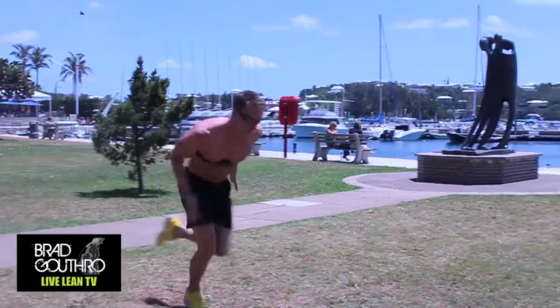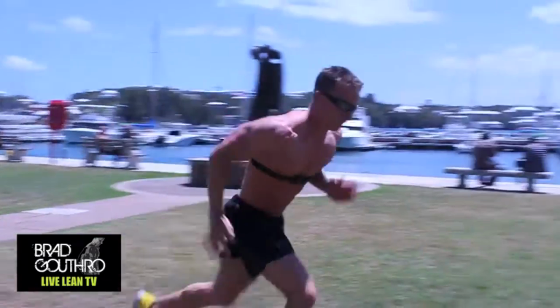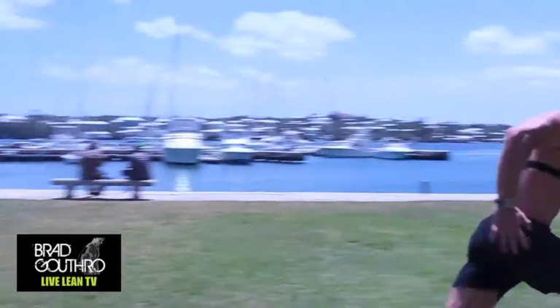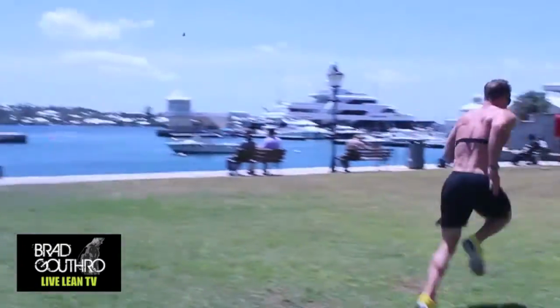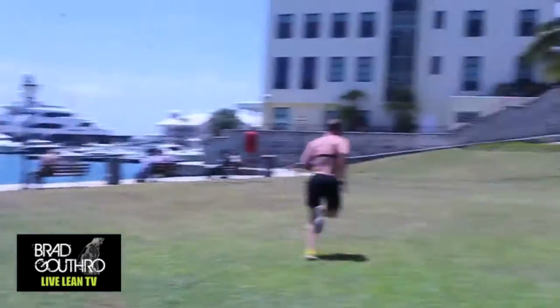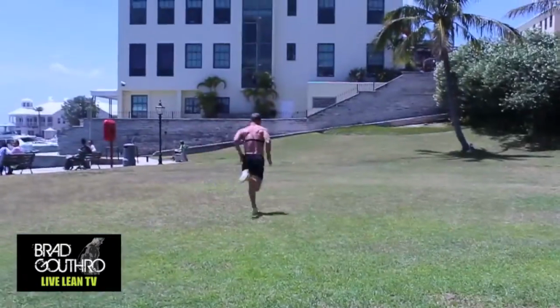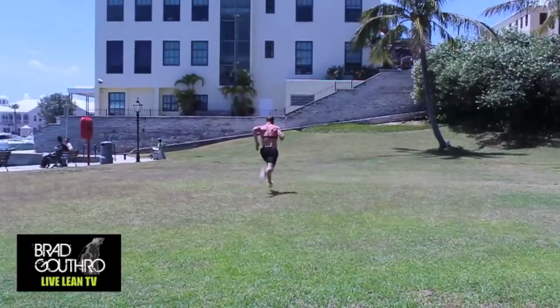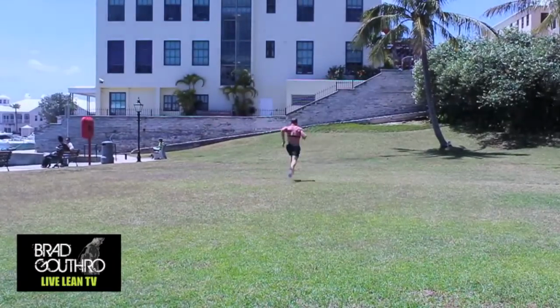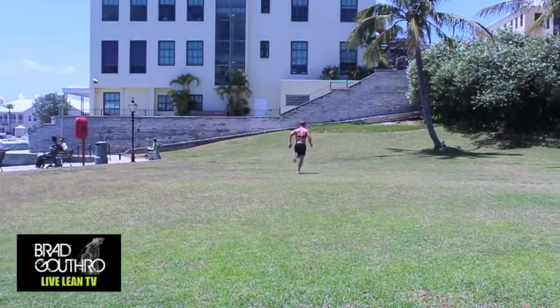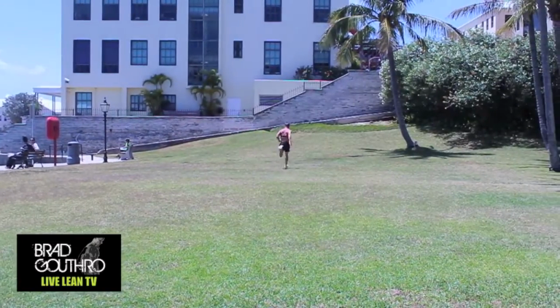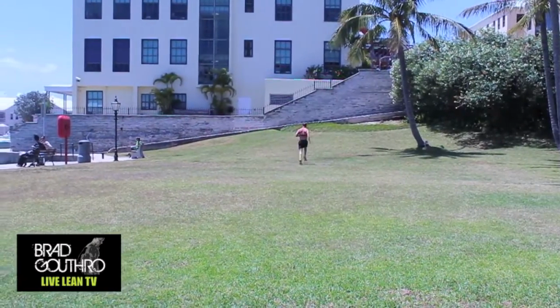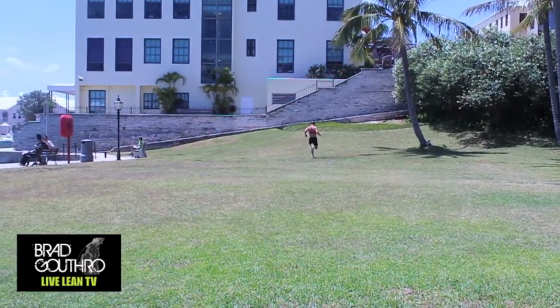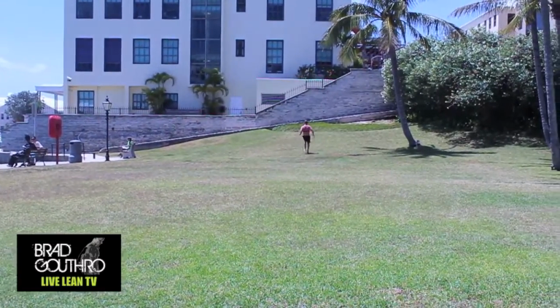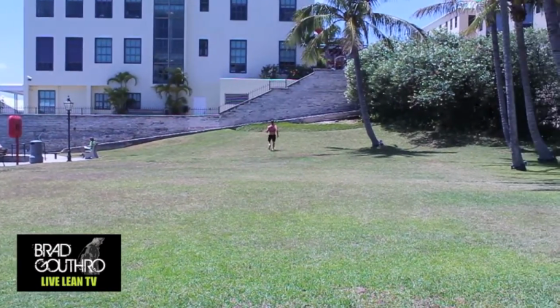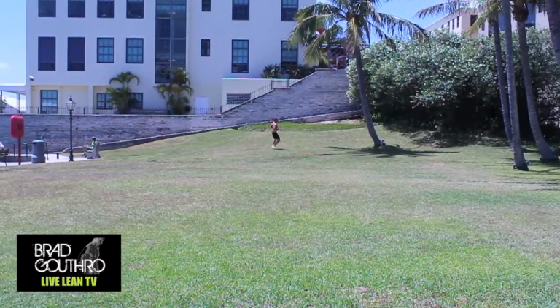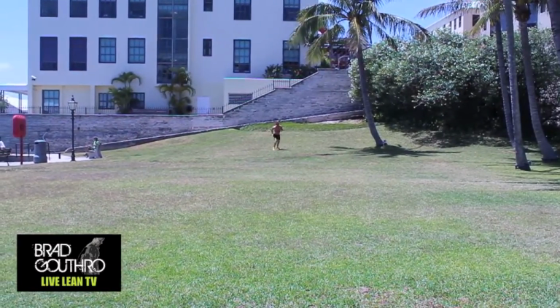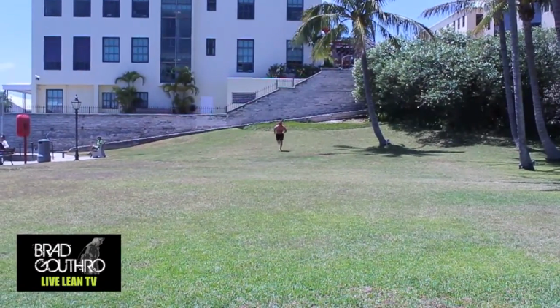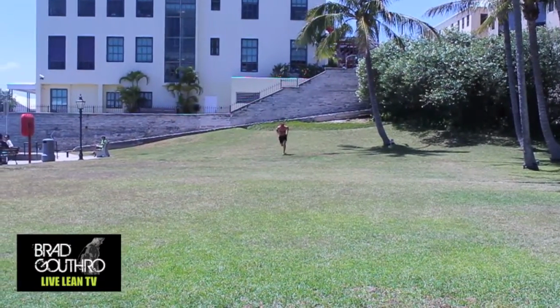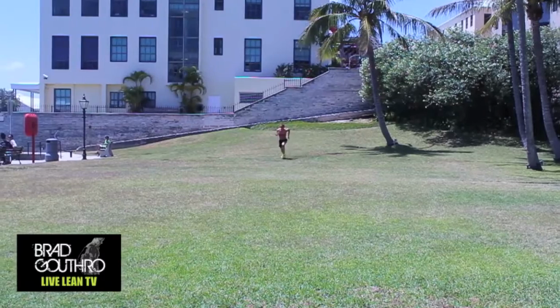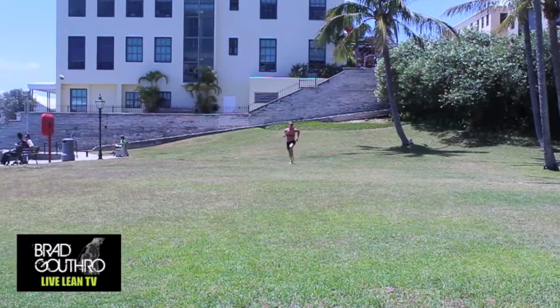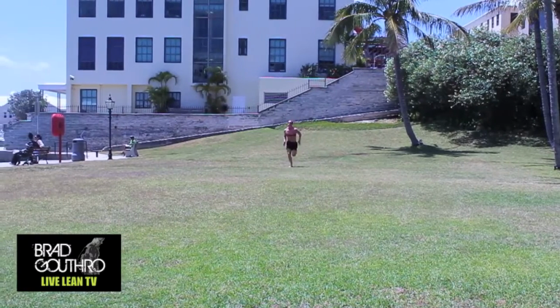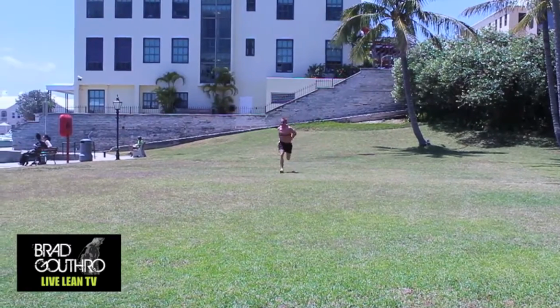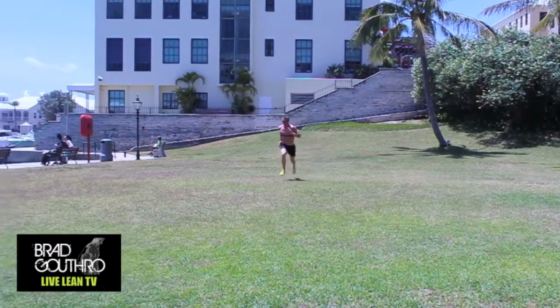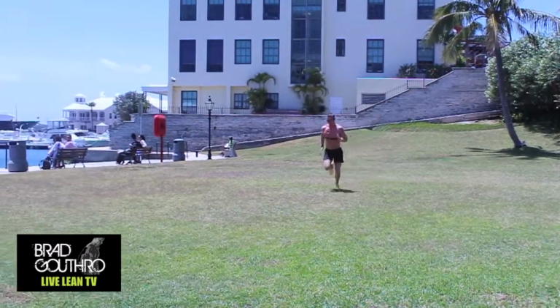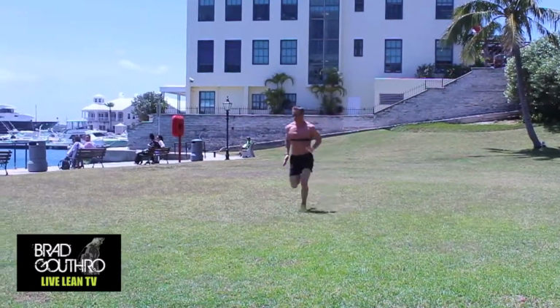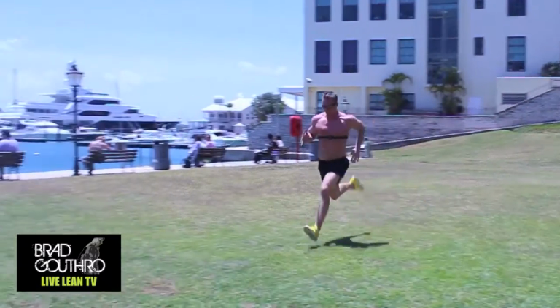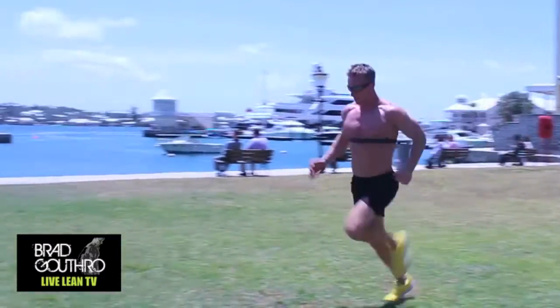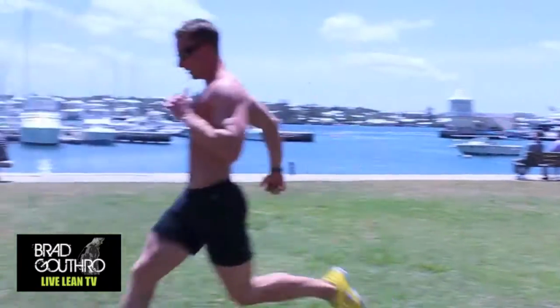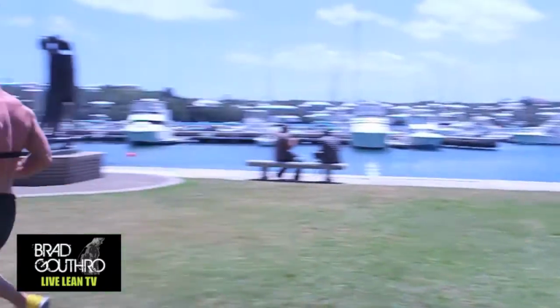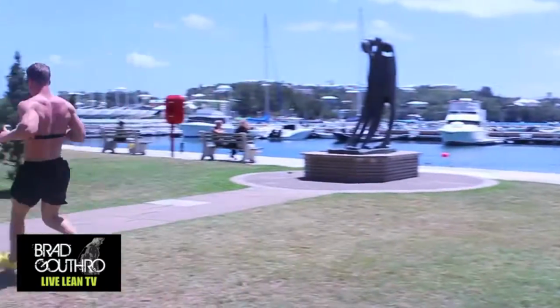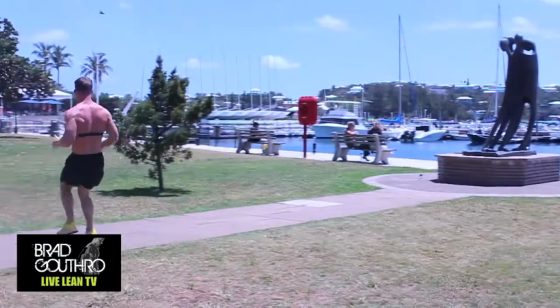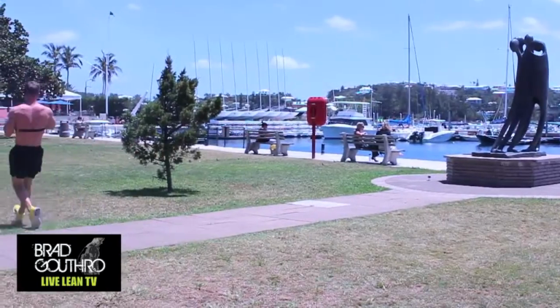Depending on what your current fitness level is, you may only need to do a fast walk, a jog, or even a fast jog to hit your high-intensity interval zone. But for me to hit my 165 beats per minute, I need to do a sprint like you see in this video.